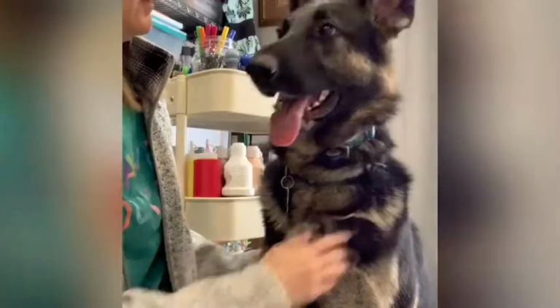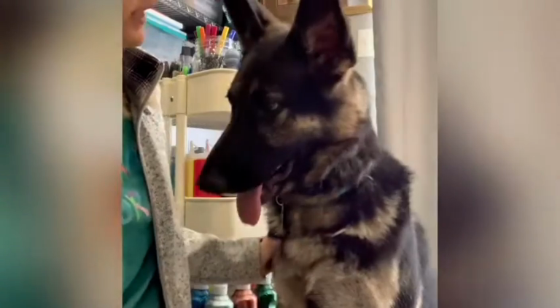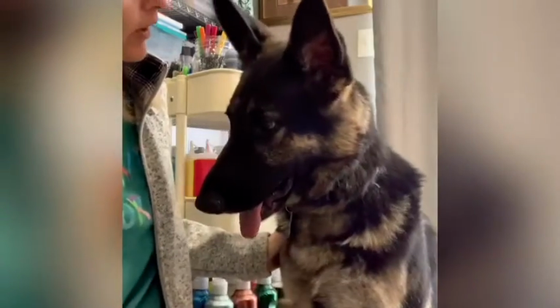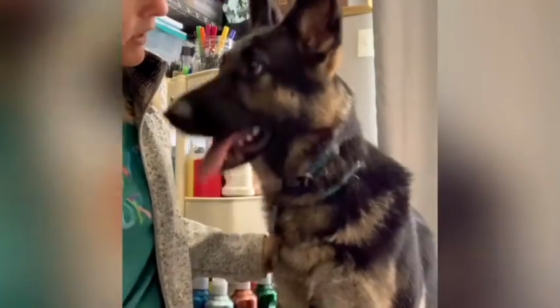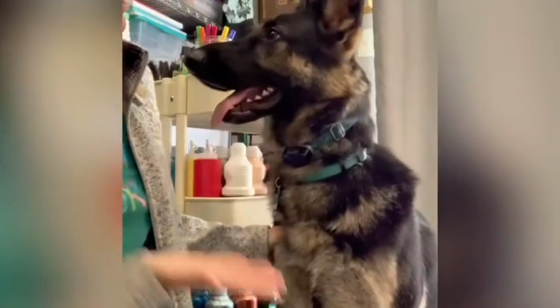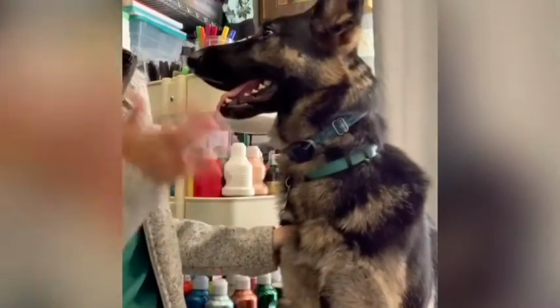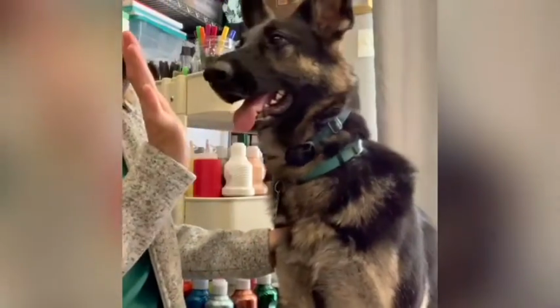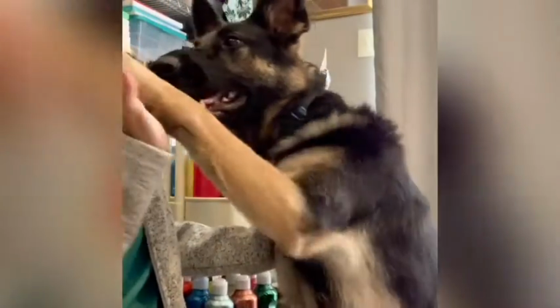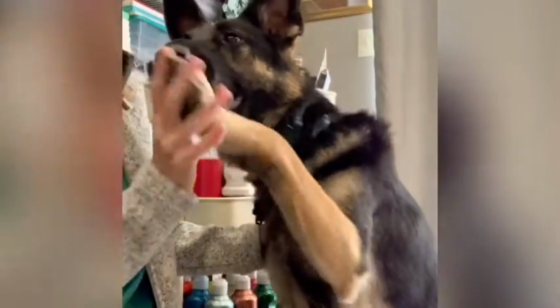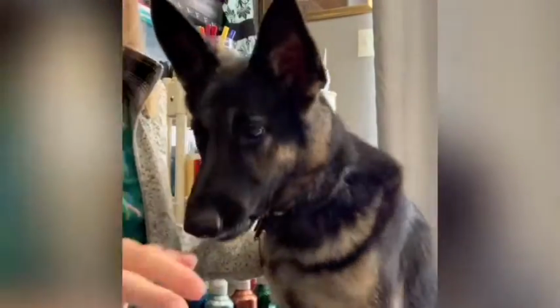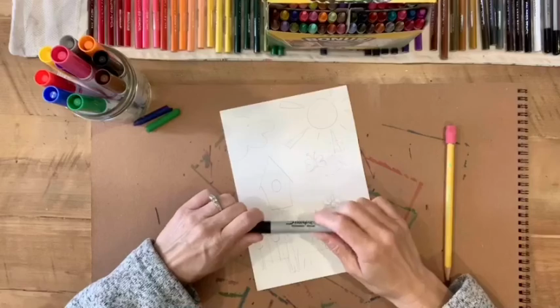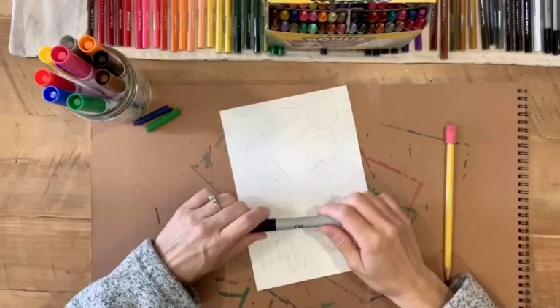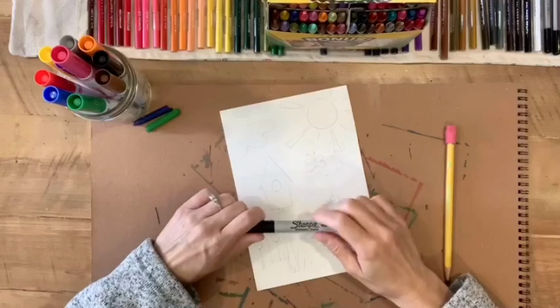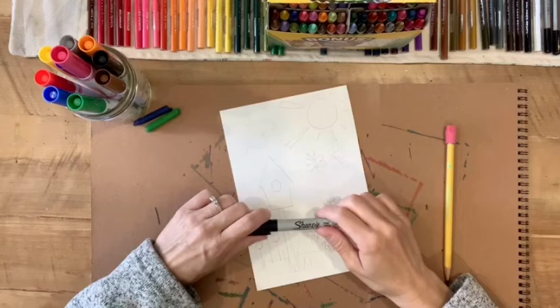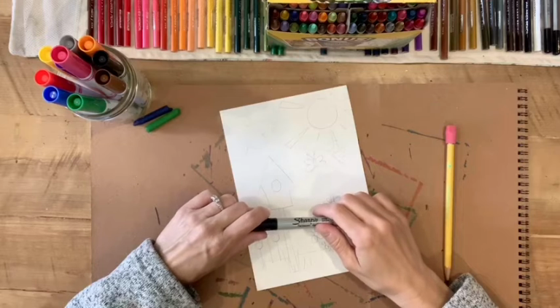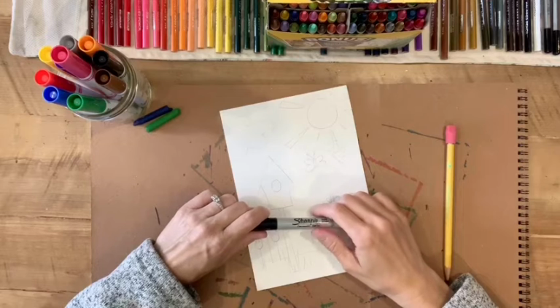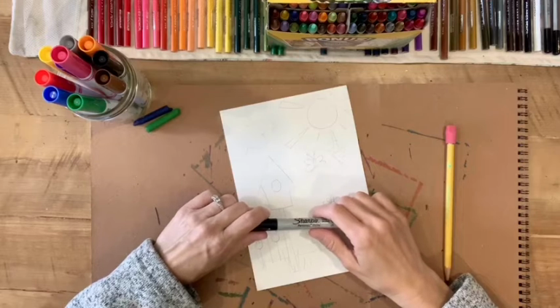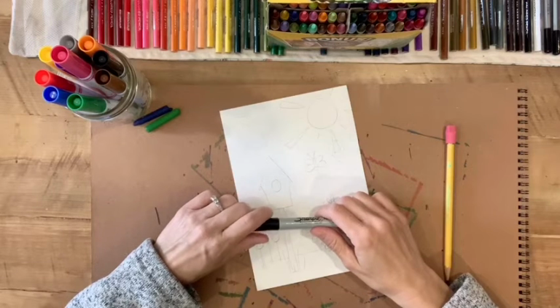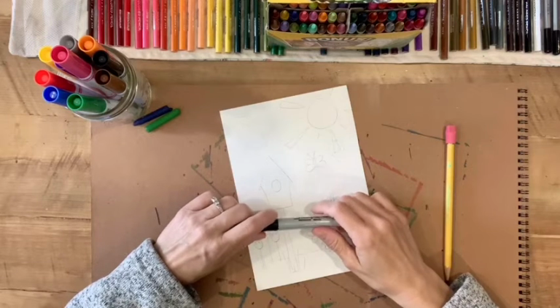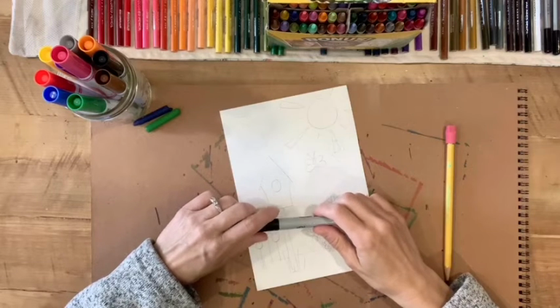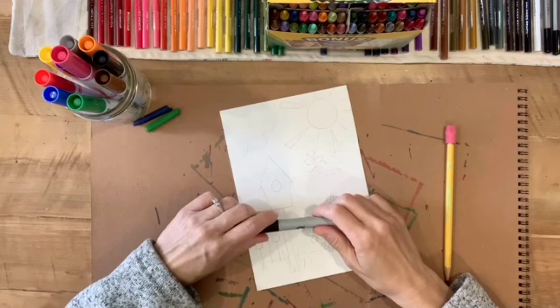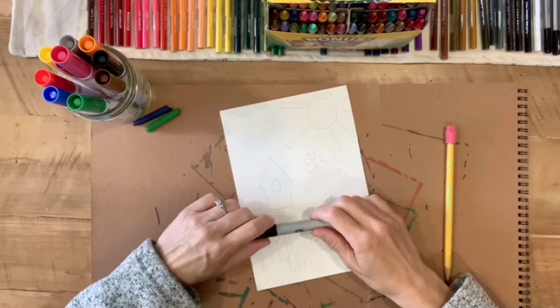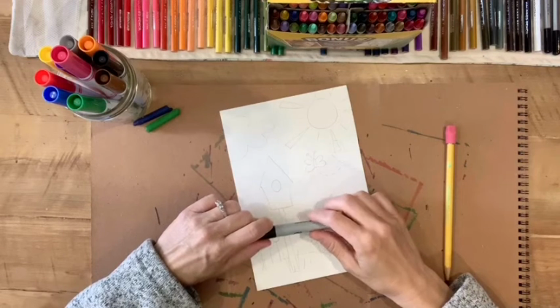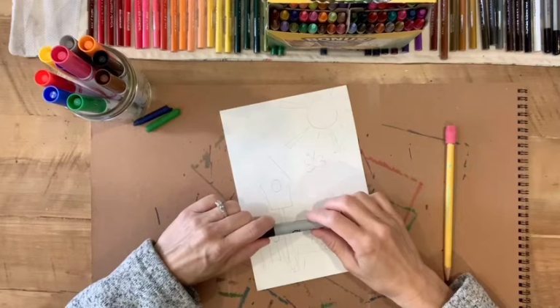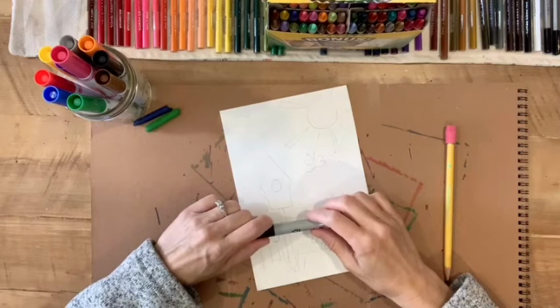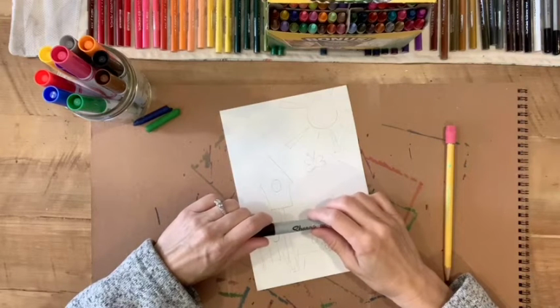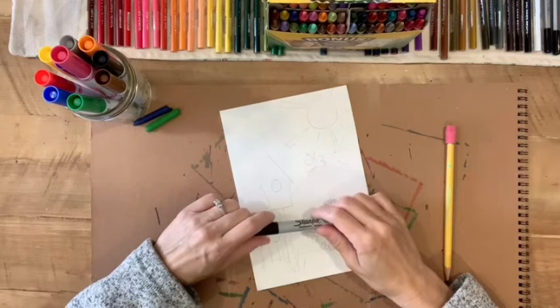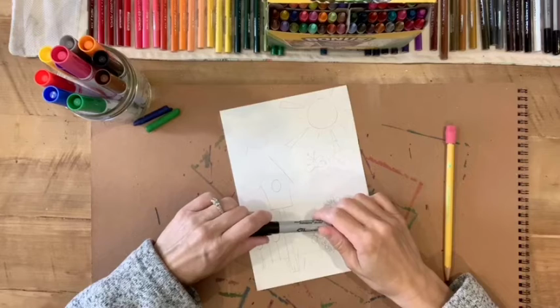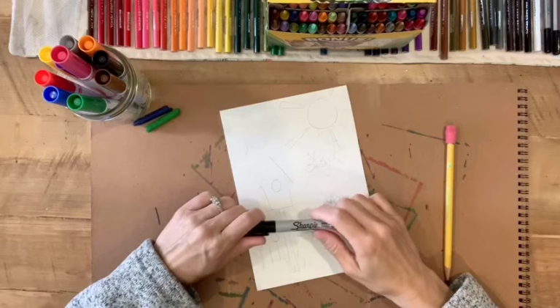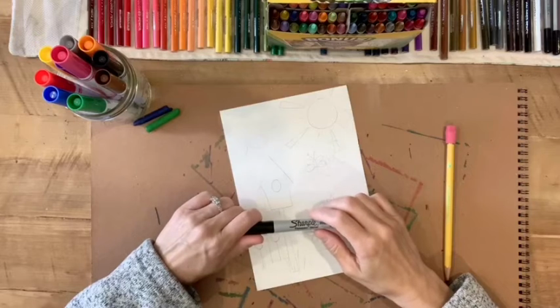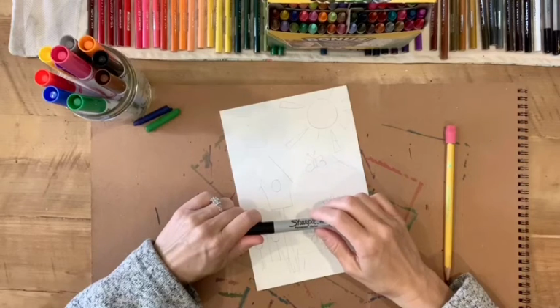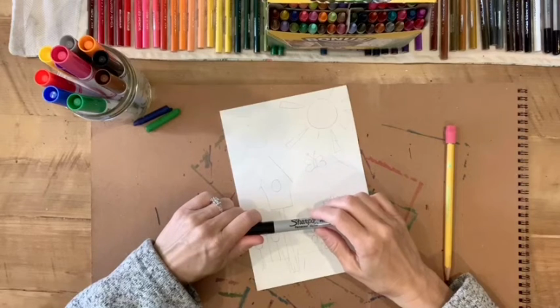Ellie, are you ready to draw? Good girl! We're gonna create our own puzzle today. So if you're in kindergarten through third grade, this video is just for you.